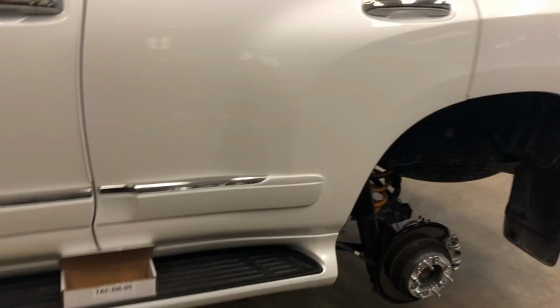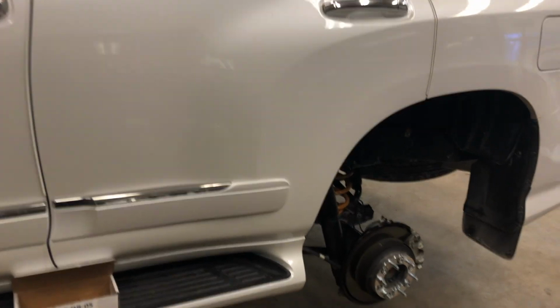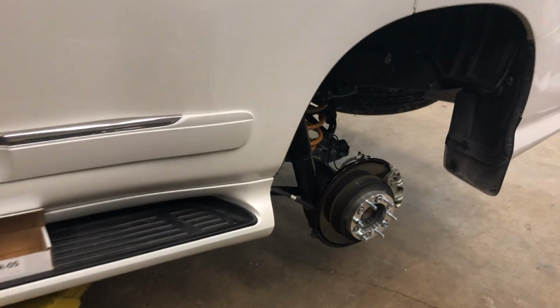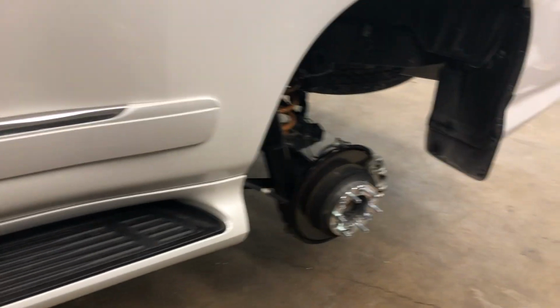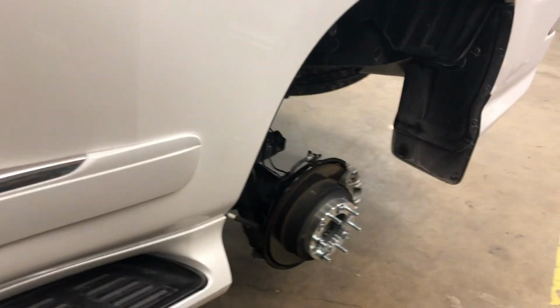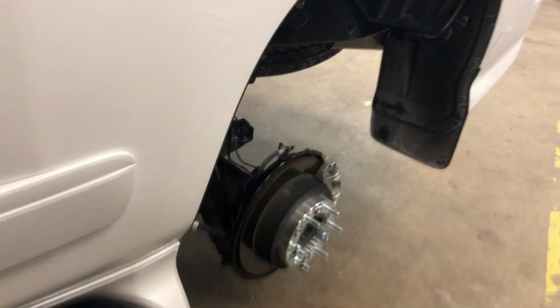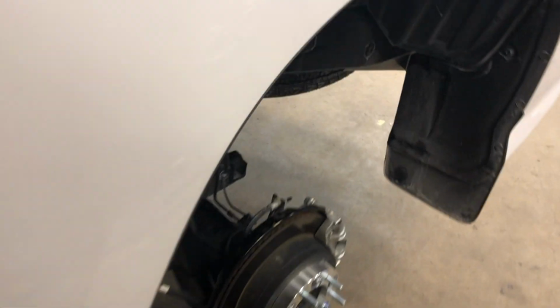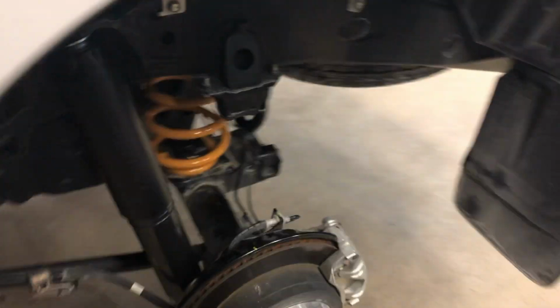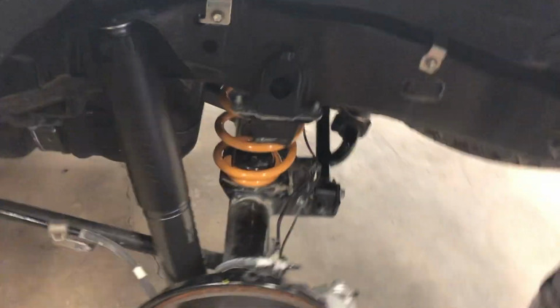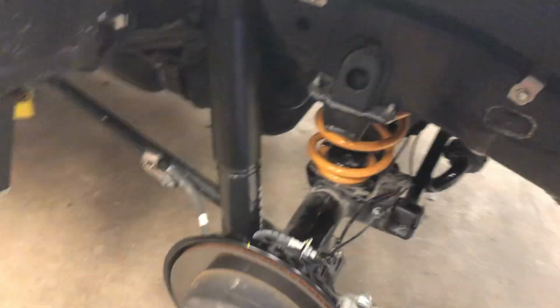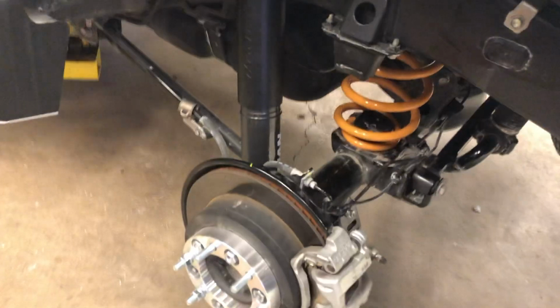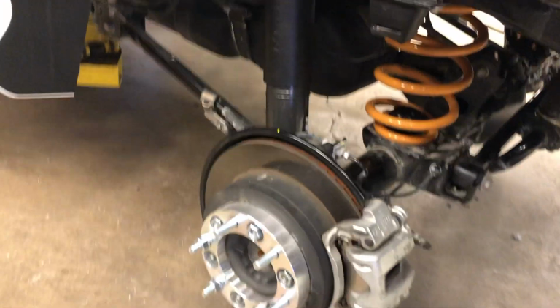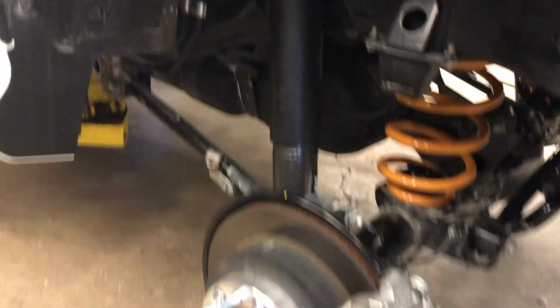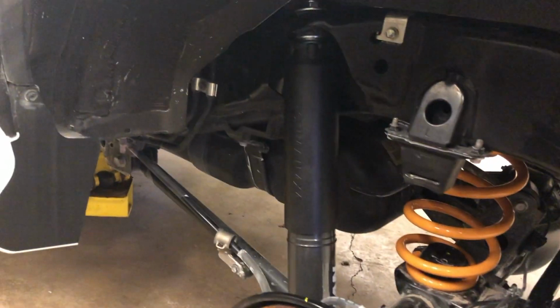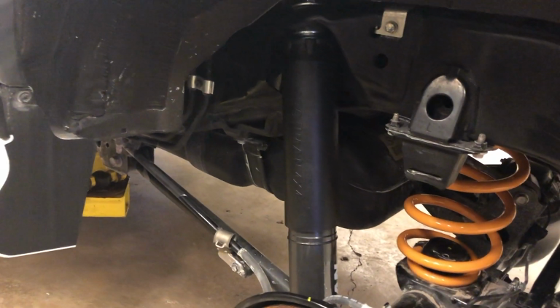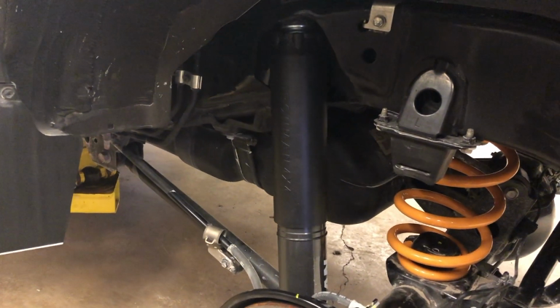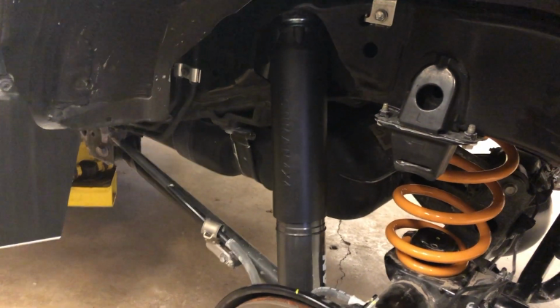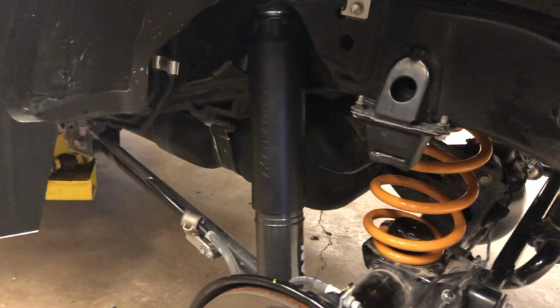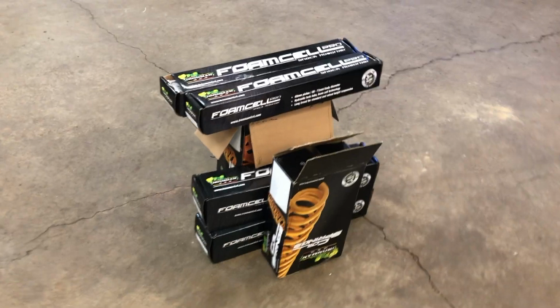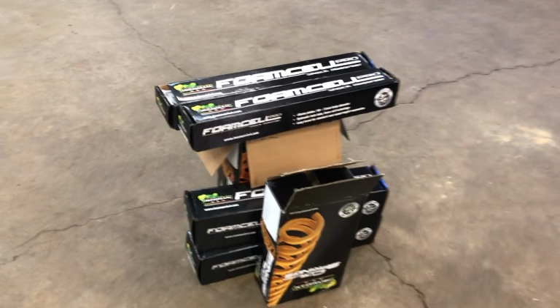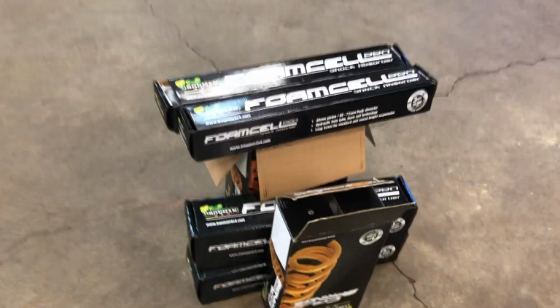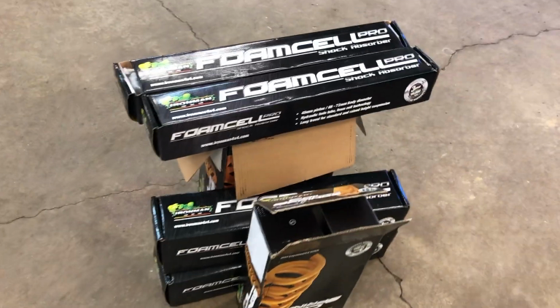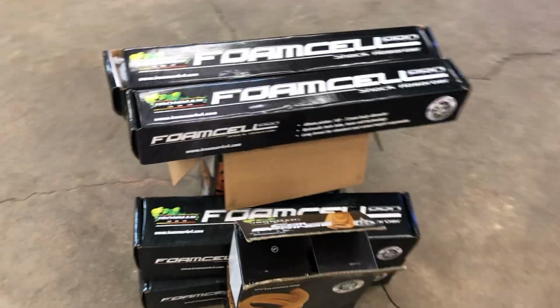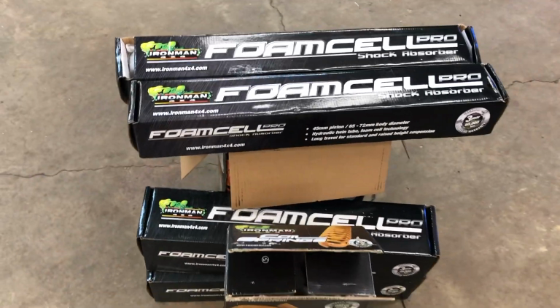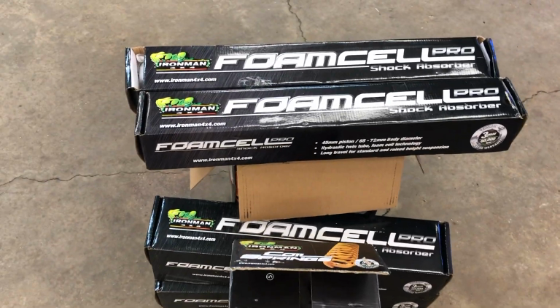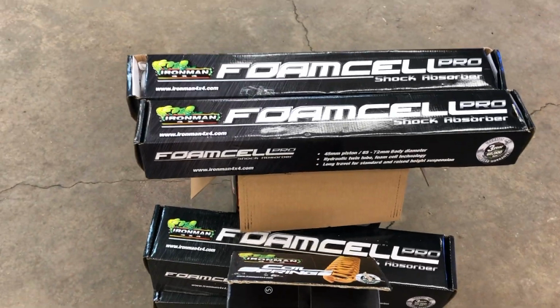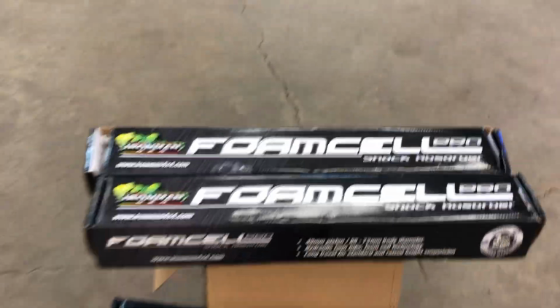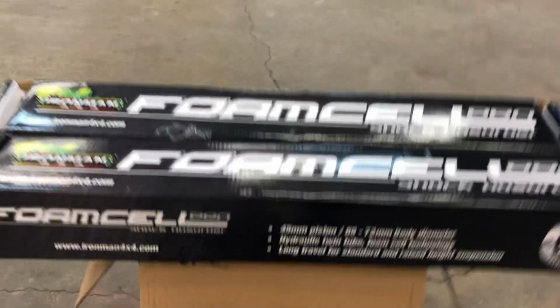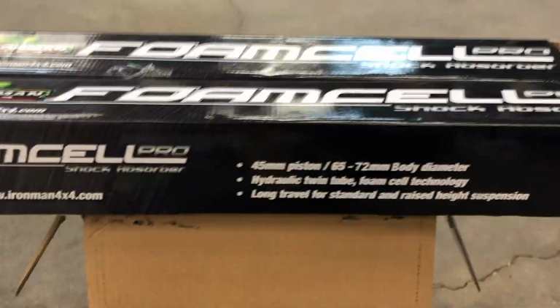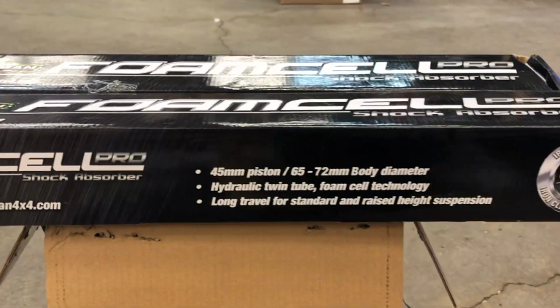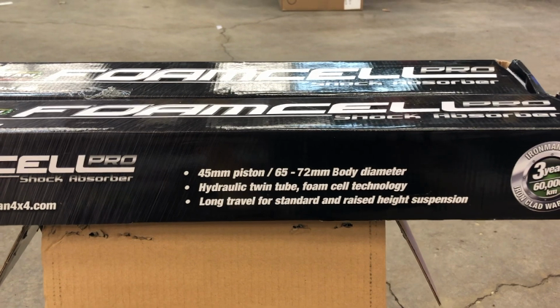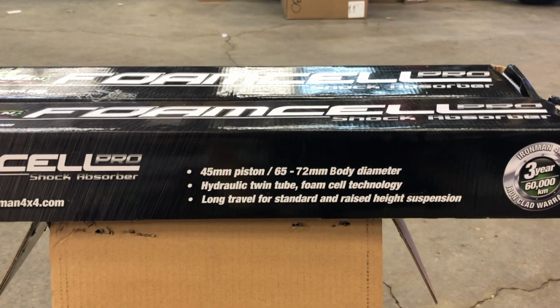This is a Lexus GX lift. It's about 2 inches, by Ironman 4x4, using the springs and the shocks.